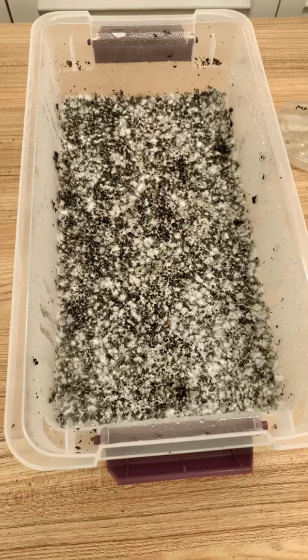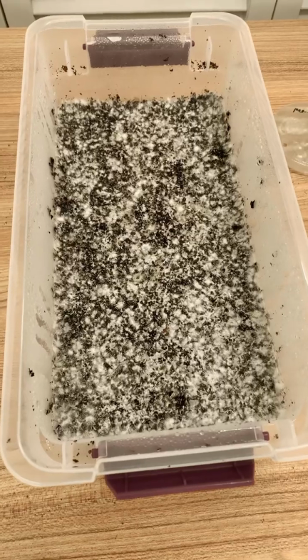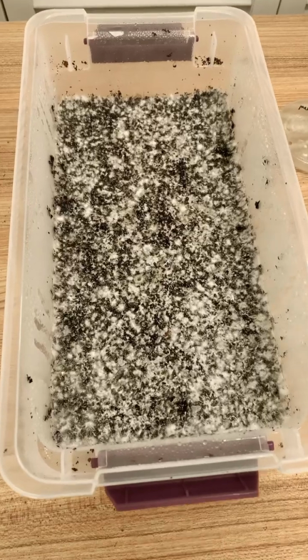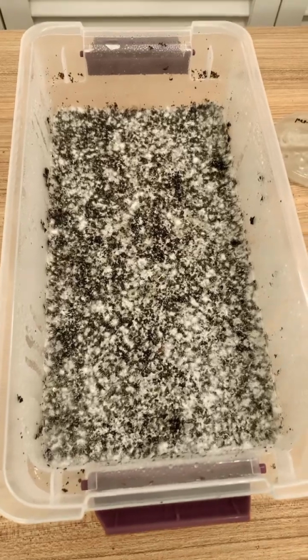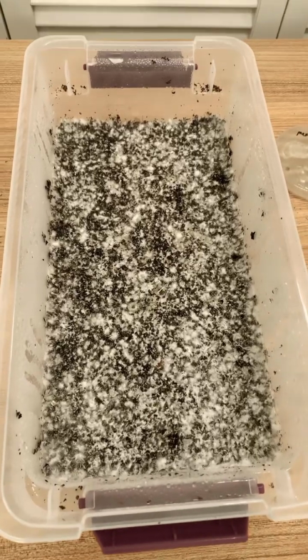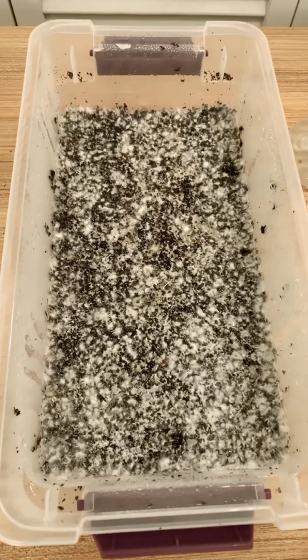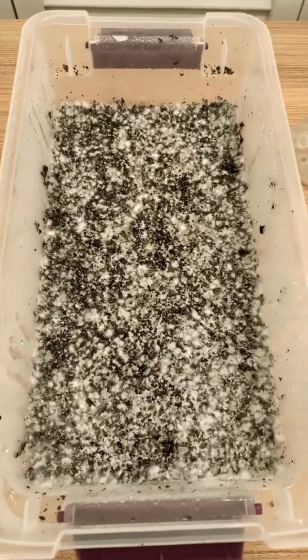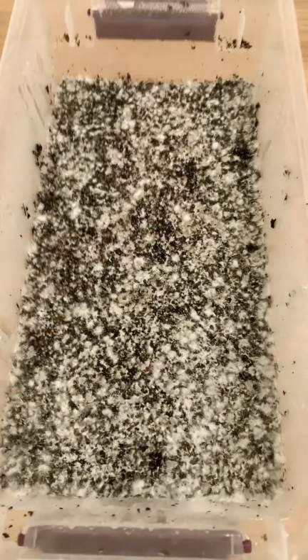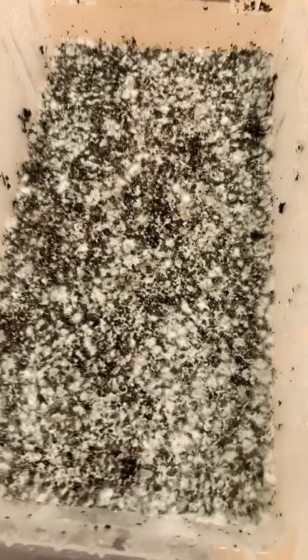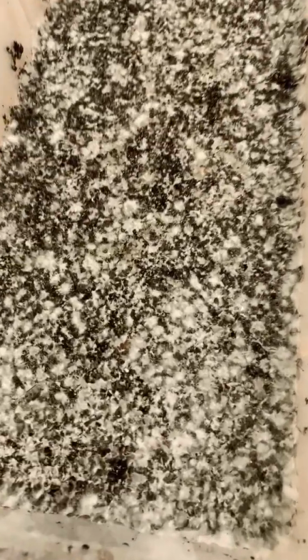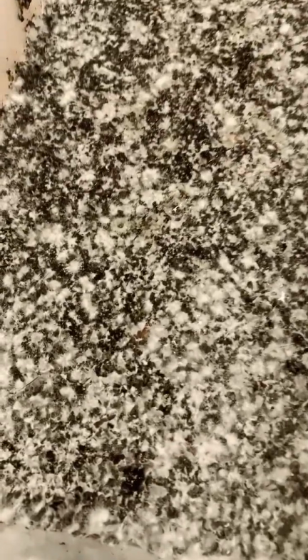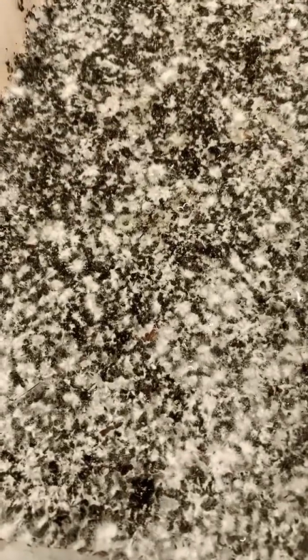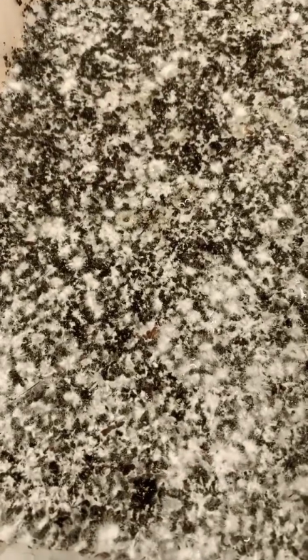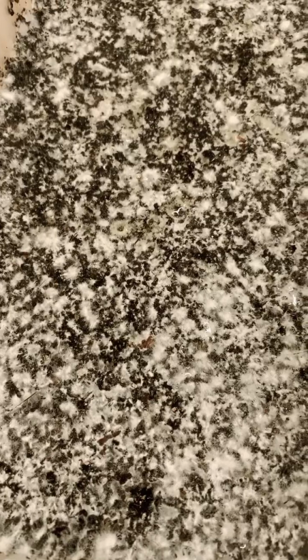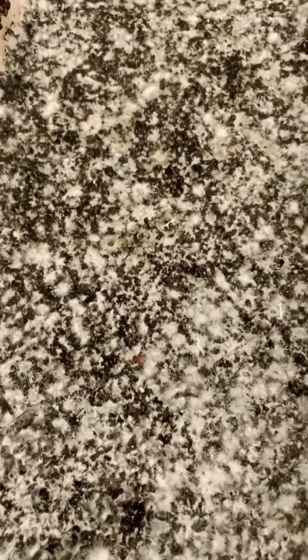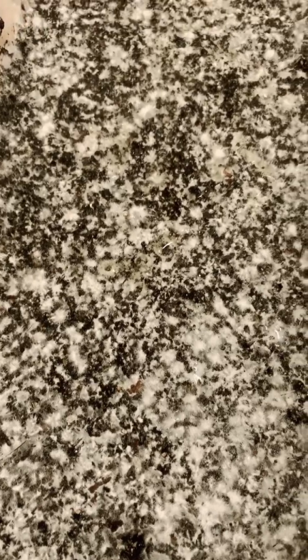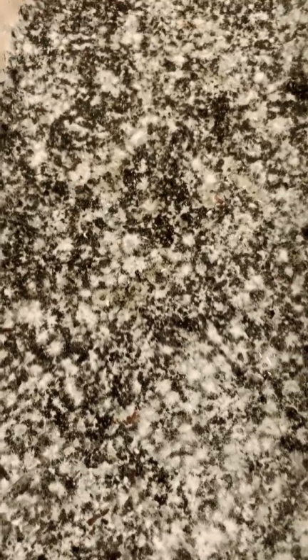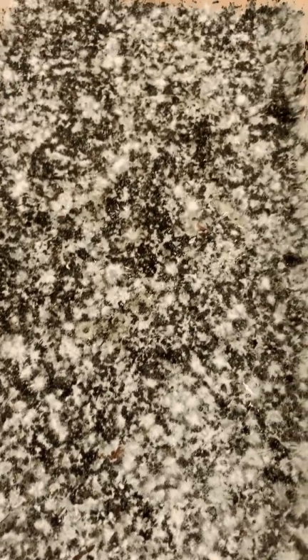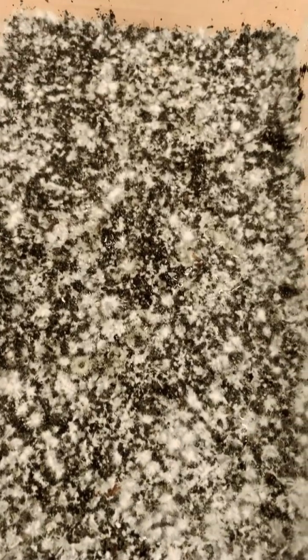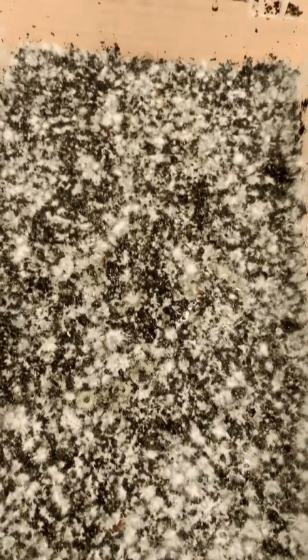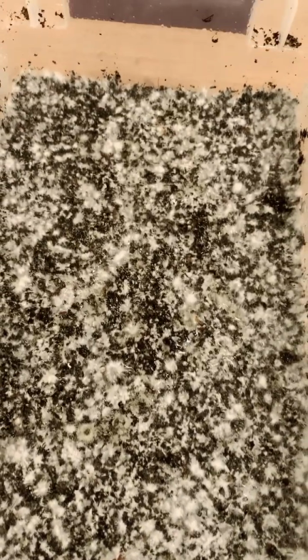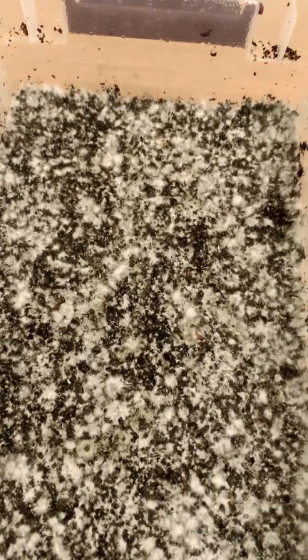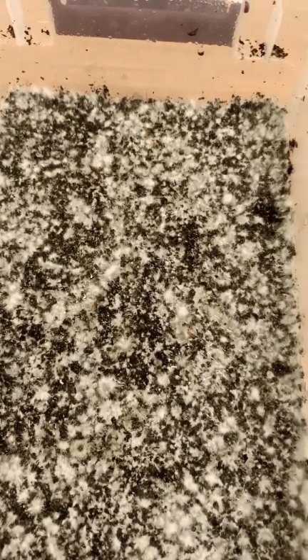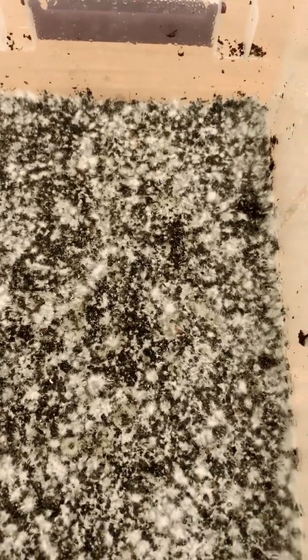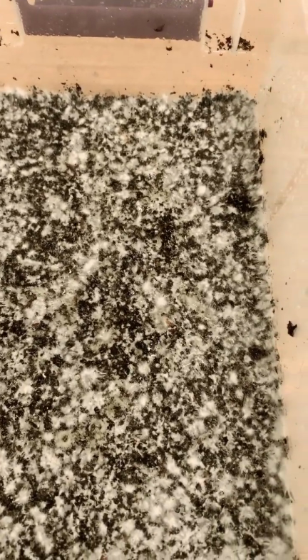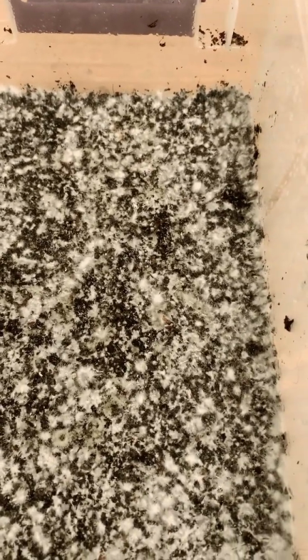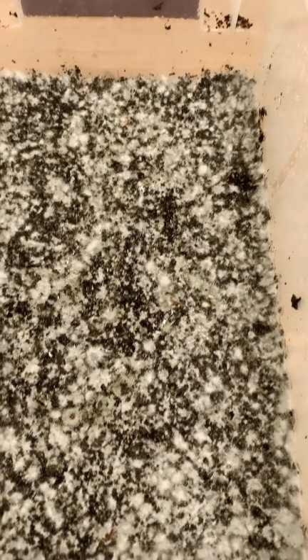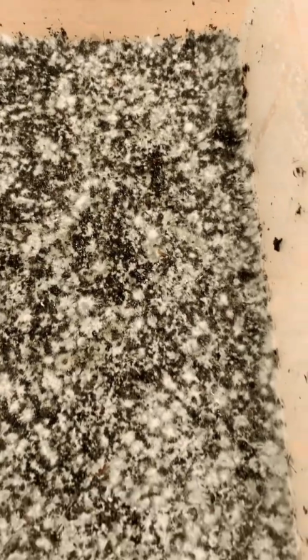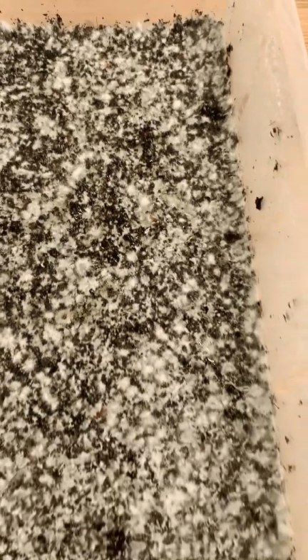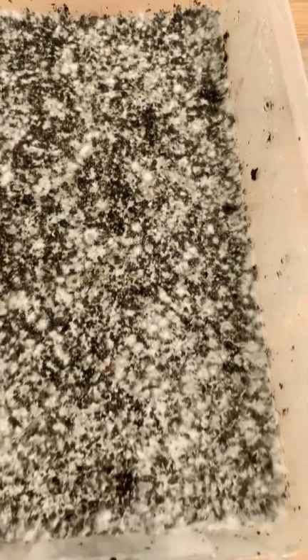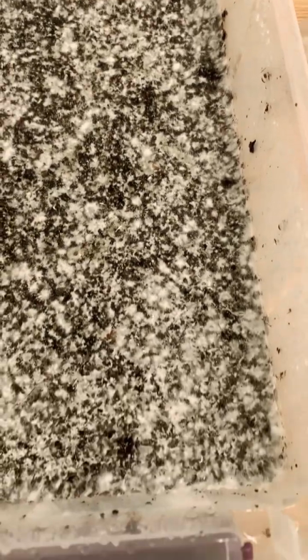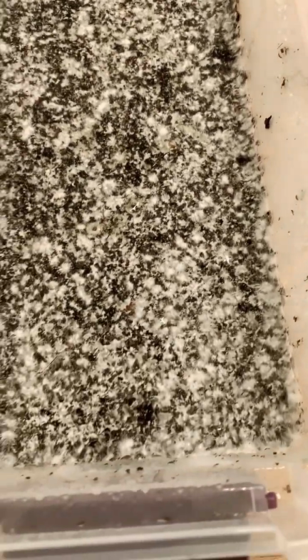What is up everybody? This is Mycophile Sage checking in here today. As you guys can see, we have a tub that is fully colonized and pretty much ready to start forming hyphal knots — in other words, they're ready to start producing mushrooms very soon.